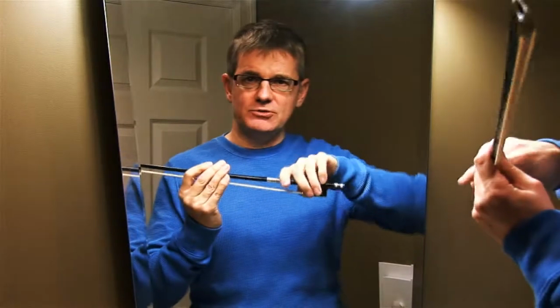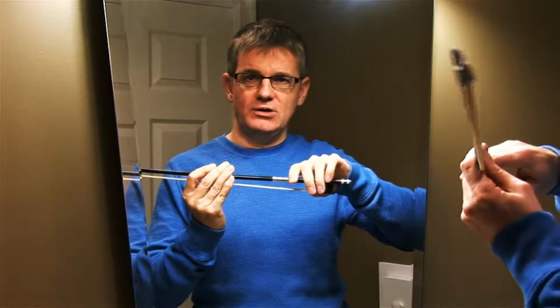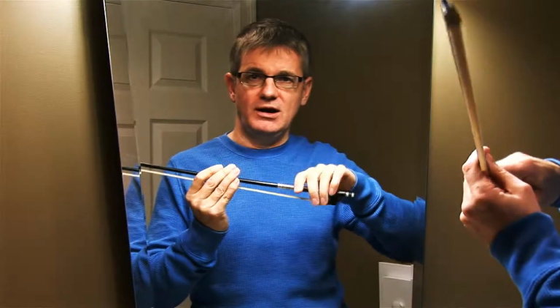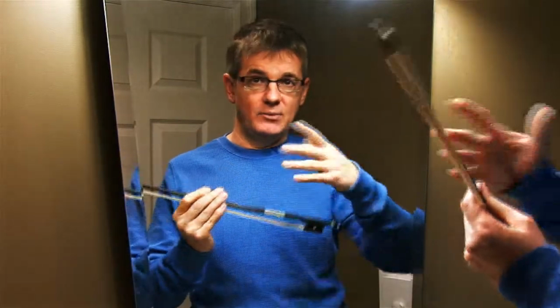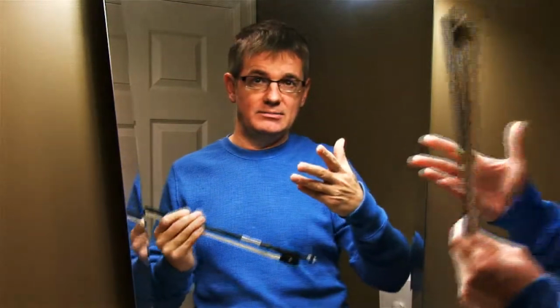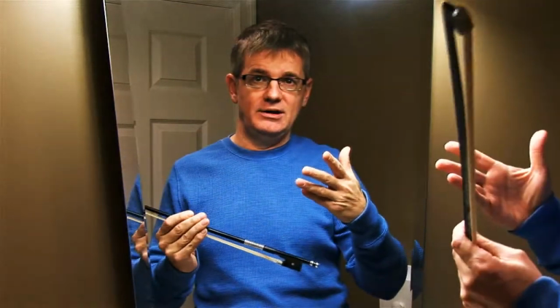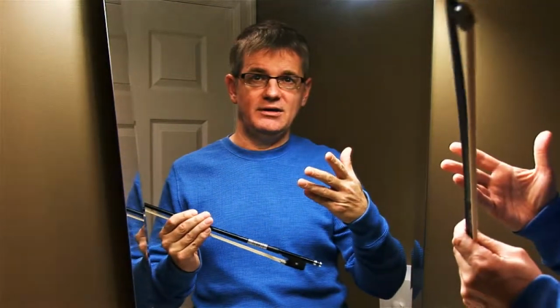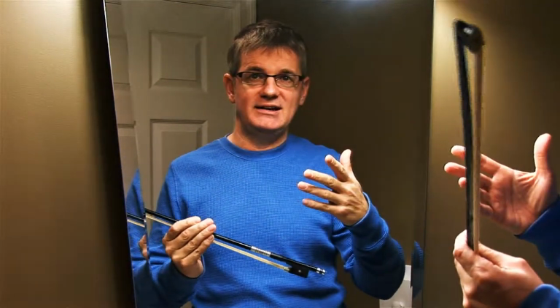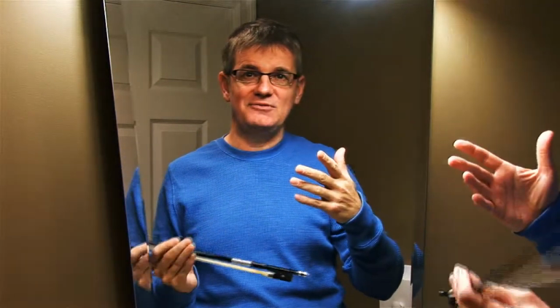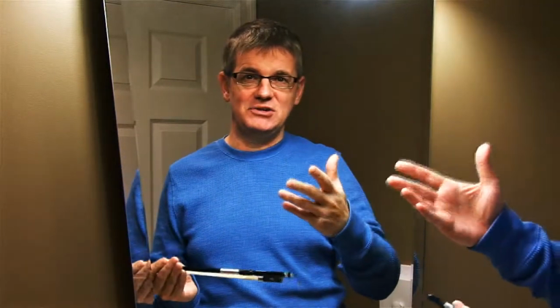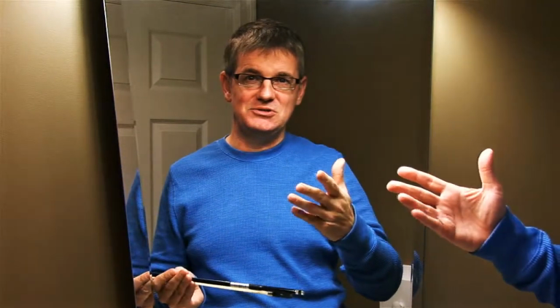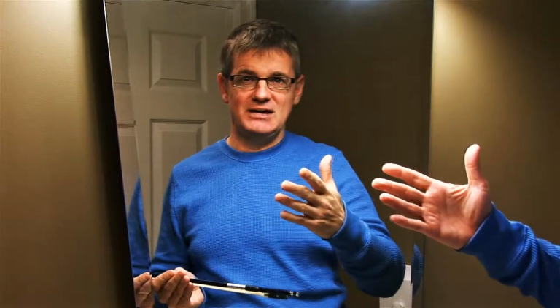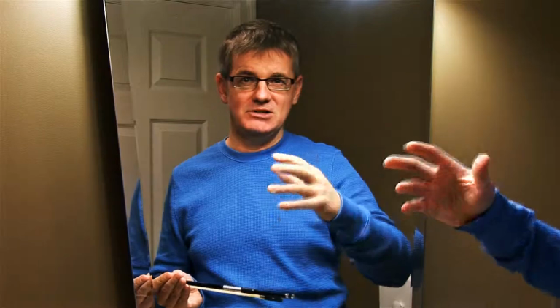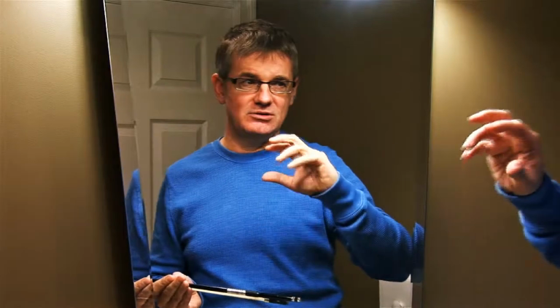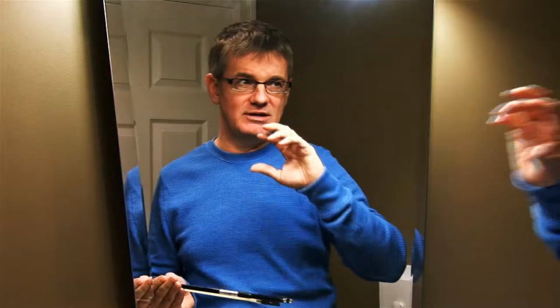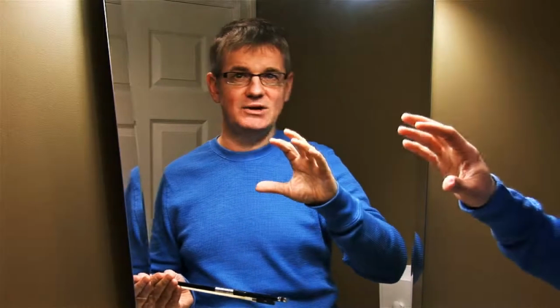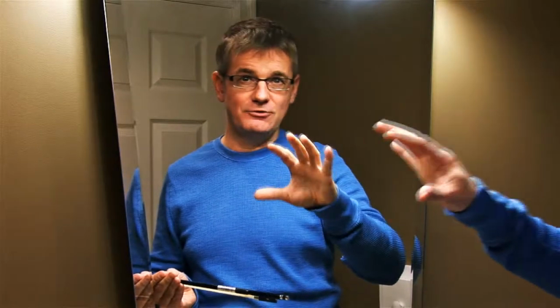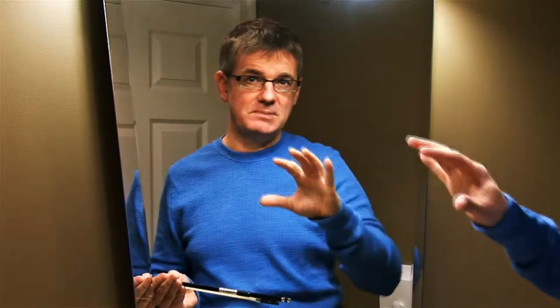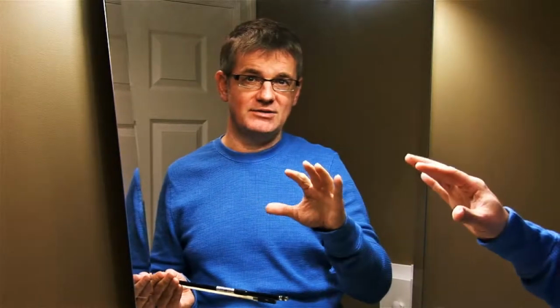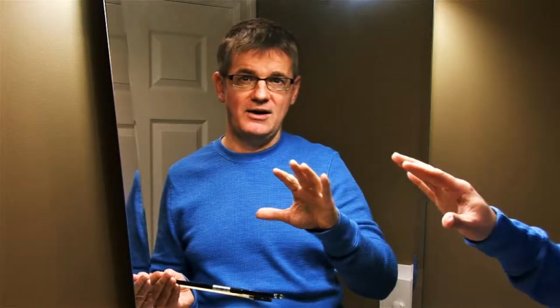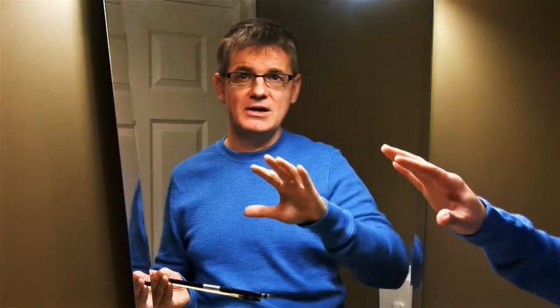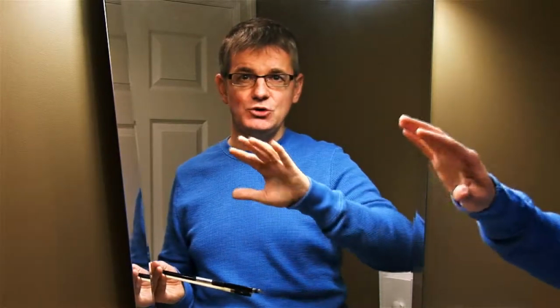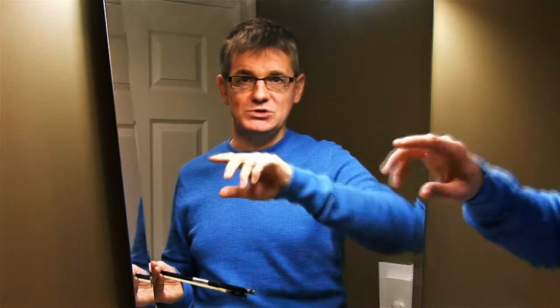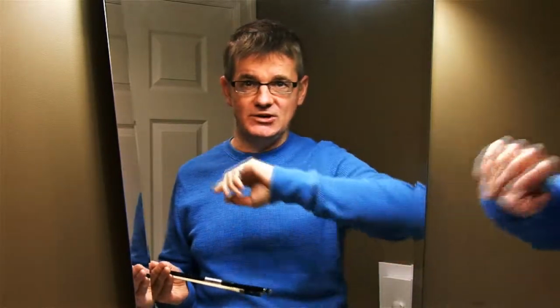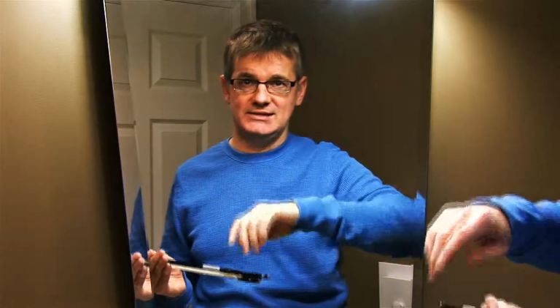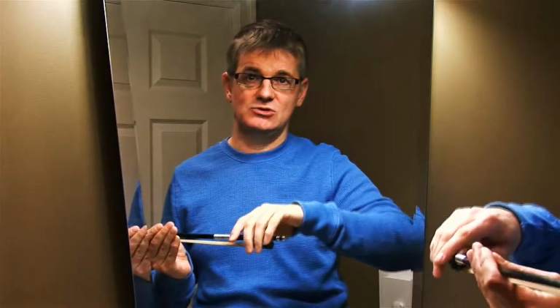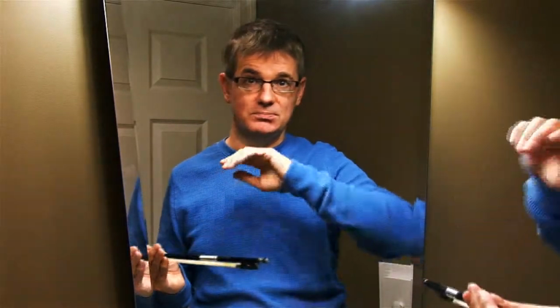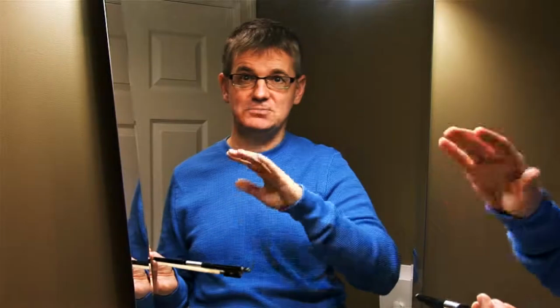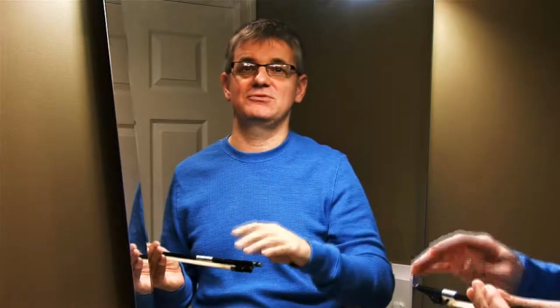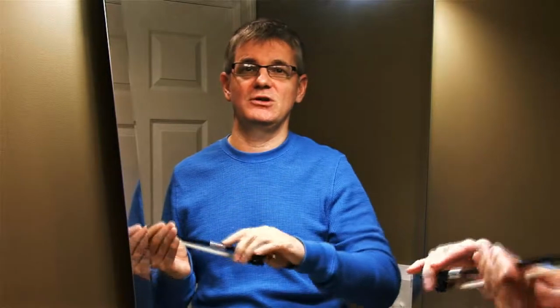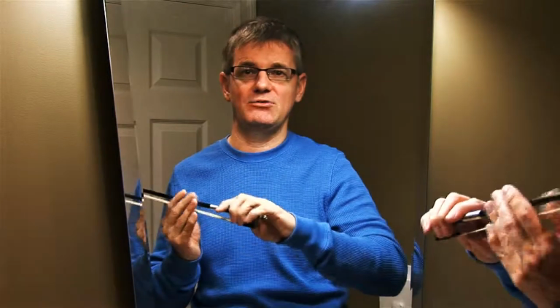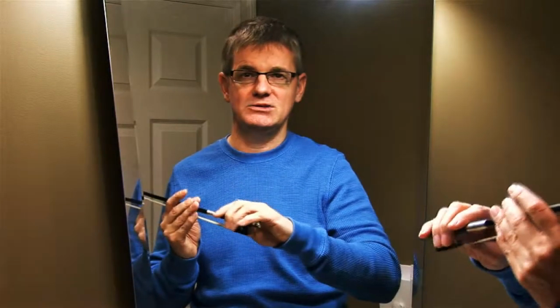First of all, I'm working in the mirror here and I would advise you guys to do the same, because the mirror is going to give you a different perspective on how you see your hands. So please practice in front of the mirror whenever possible.